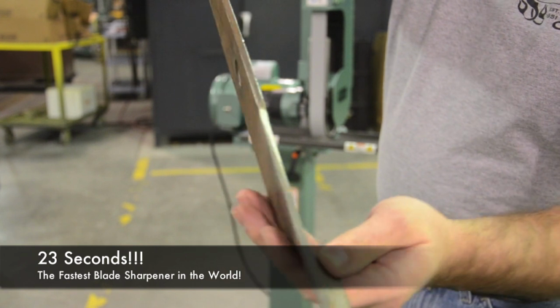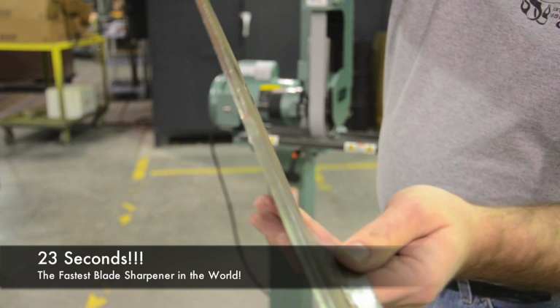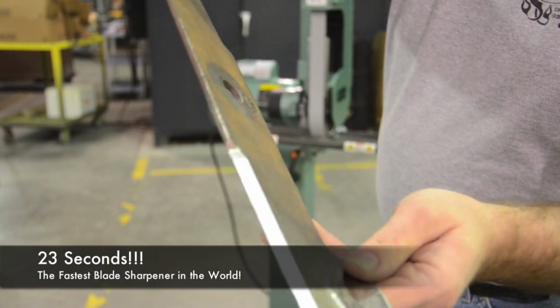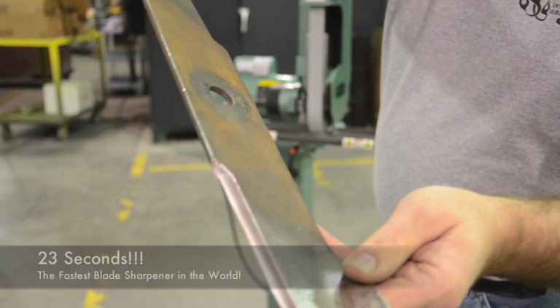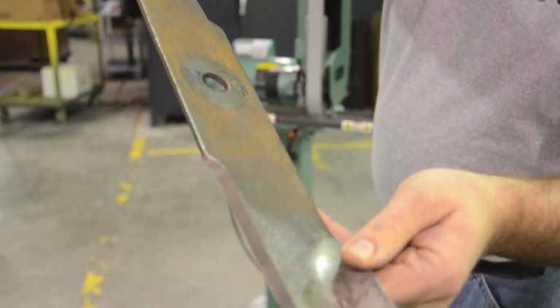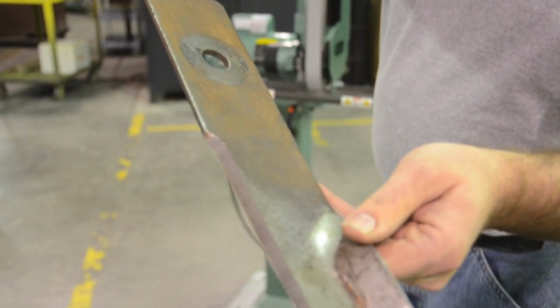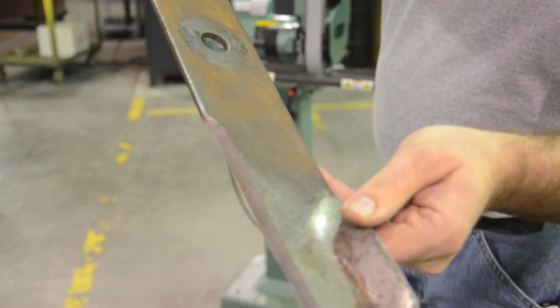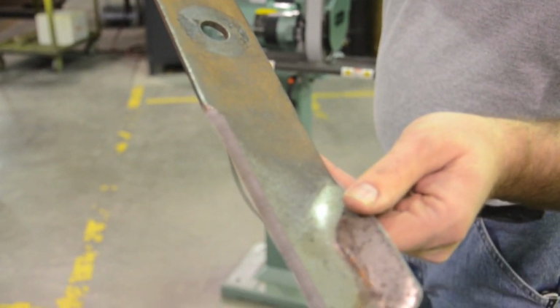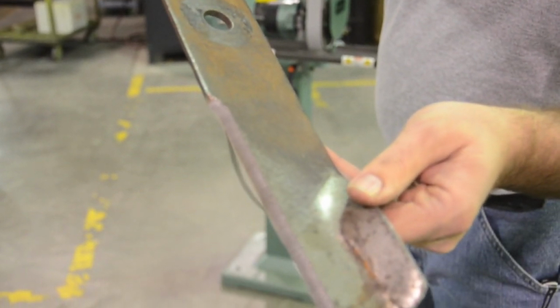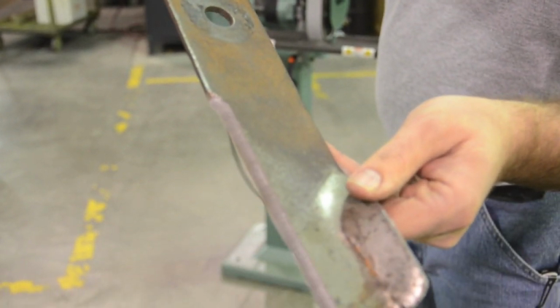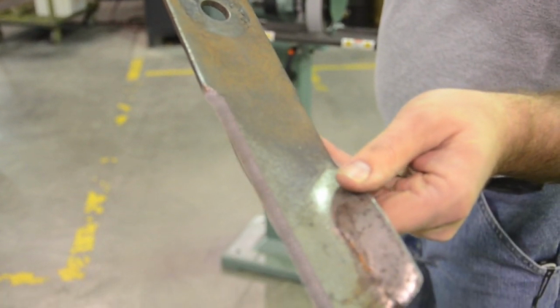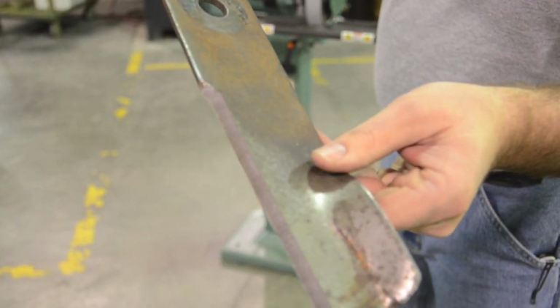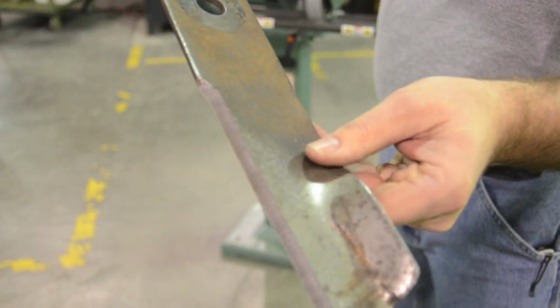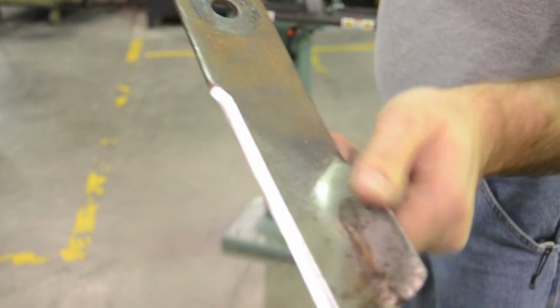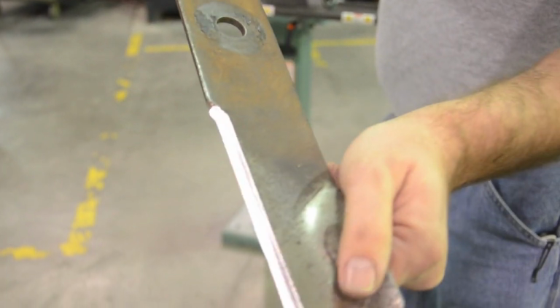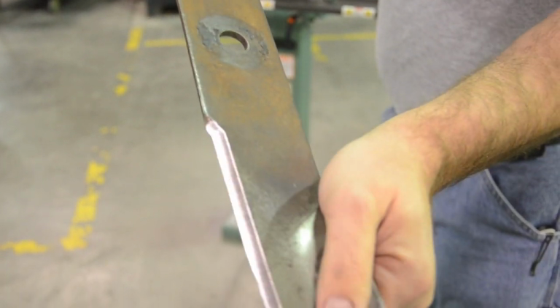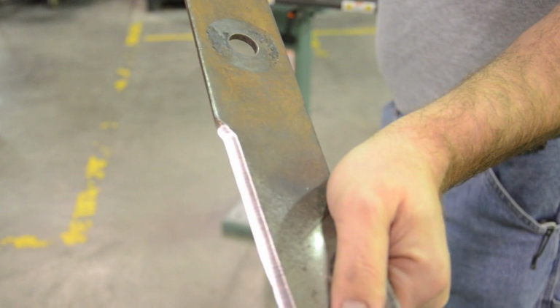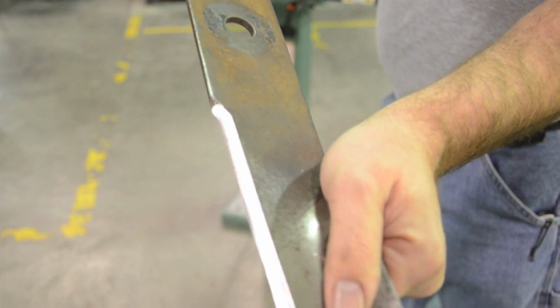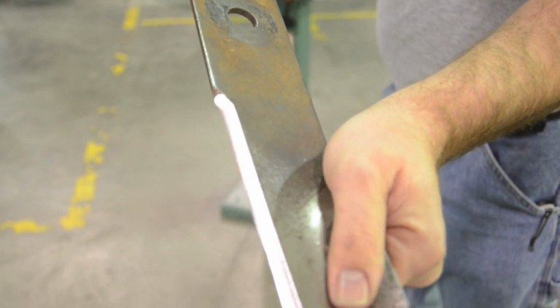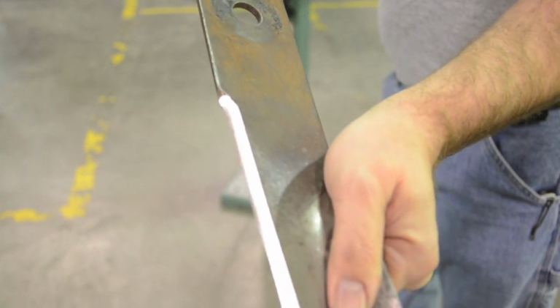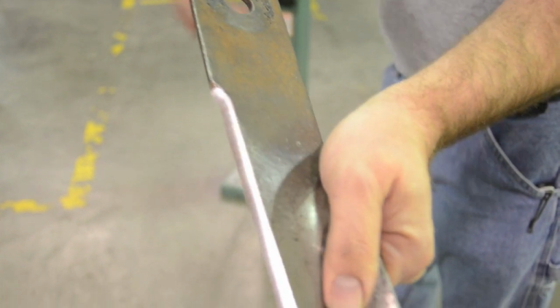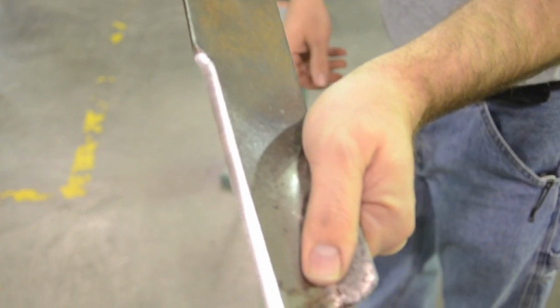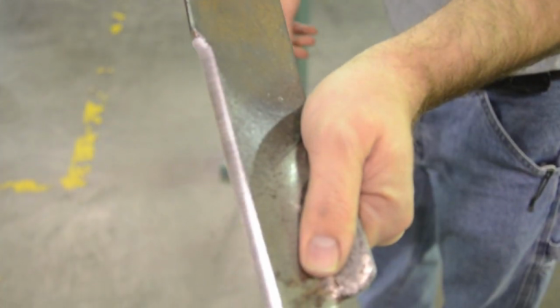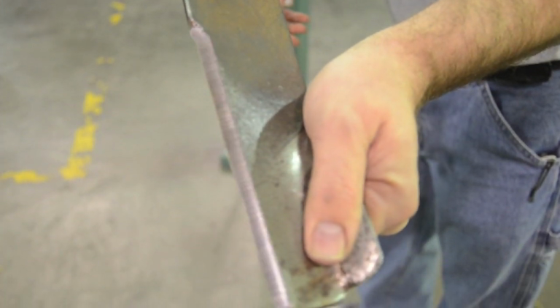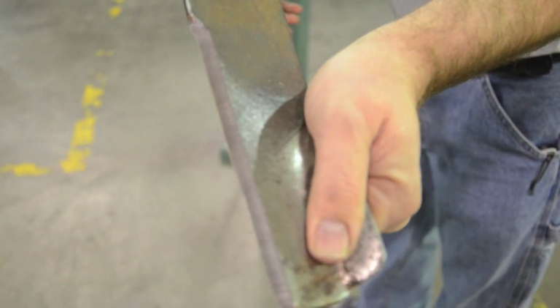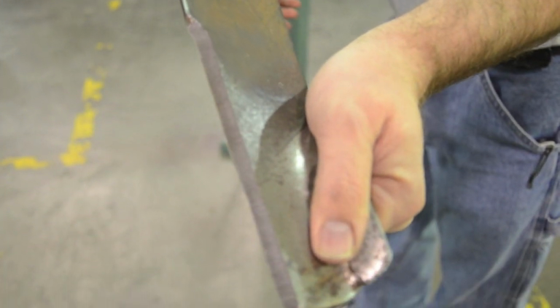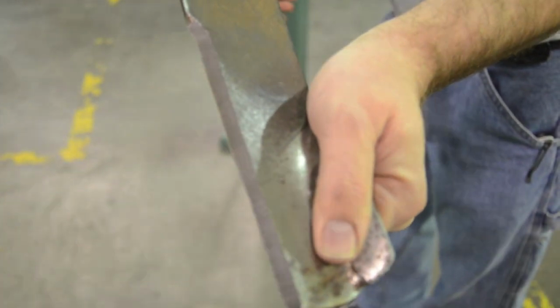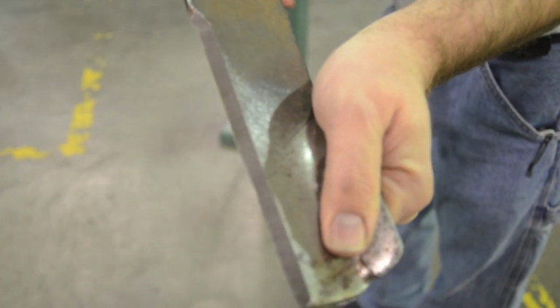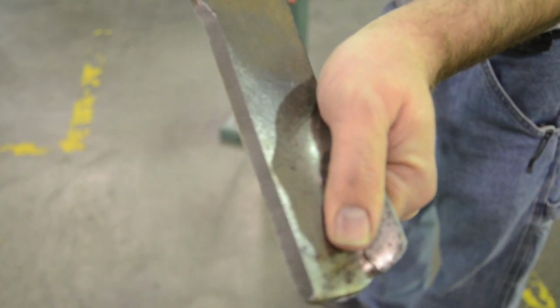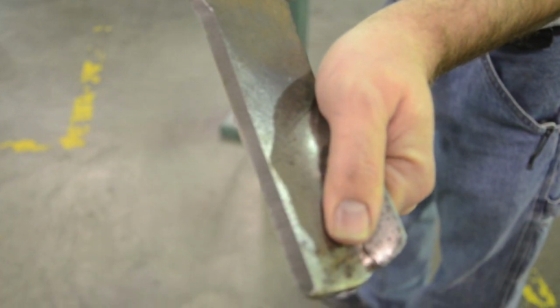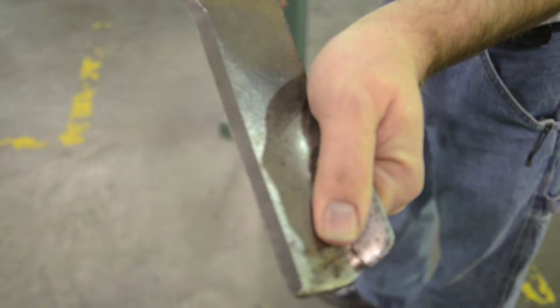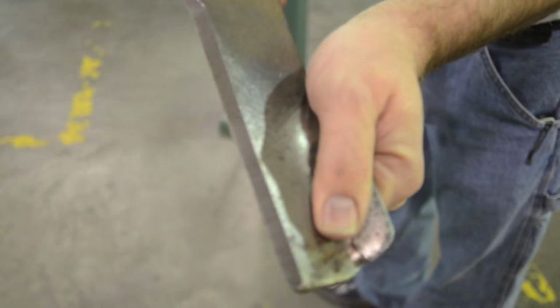As you can tell, that blade is not only sharp, but it's also not extremely hot. I'm hanging on to it right there at the end where we just got done sharpening.